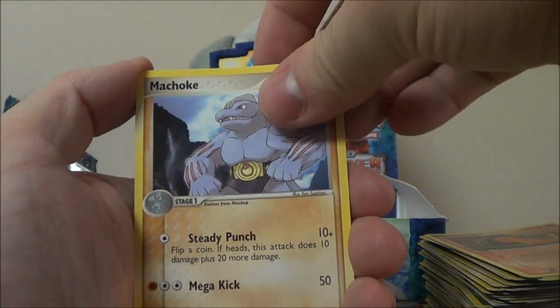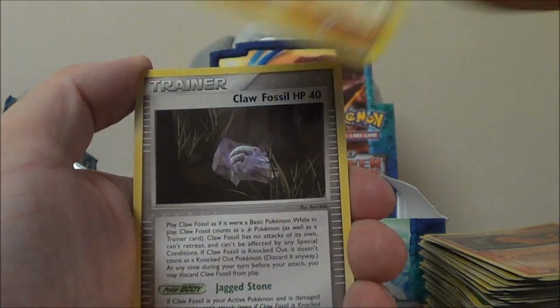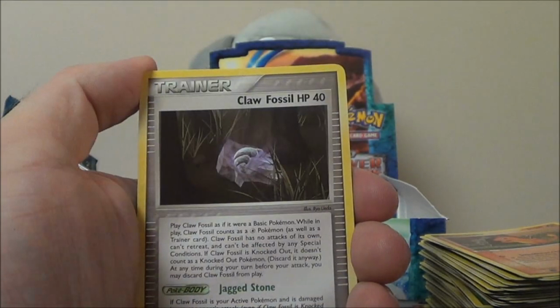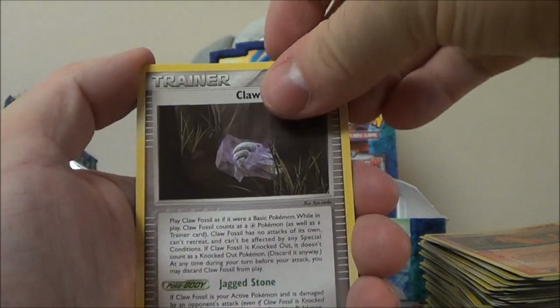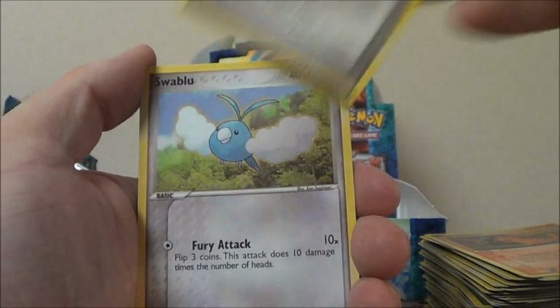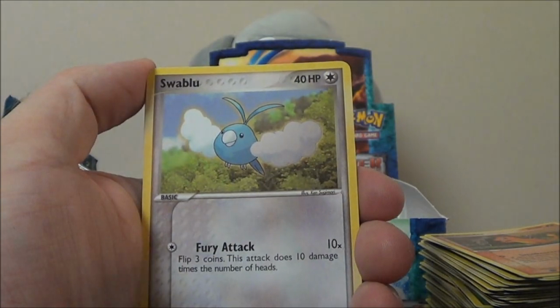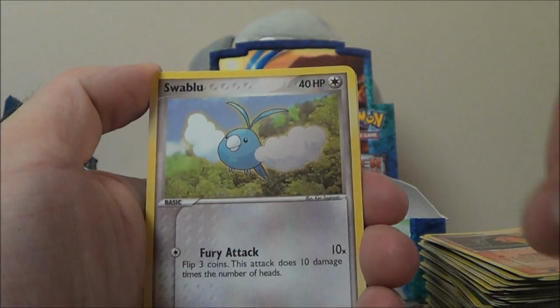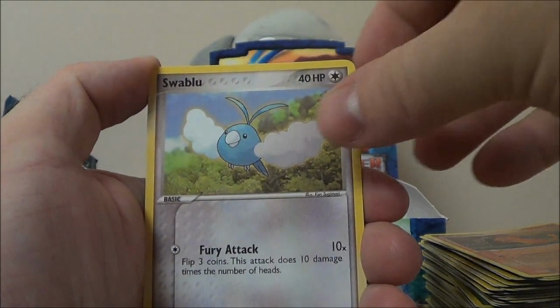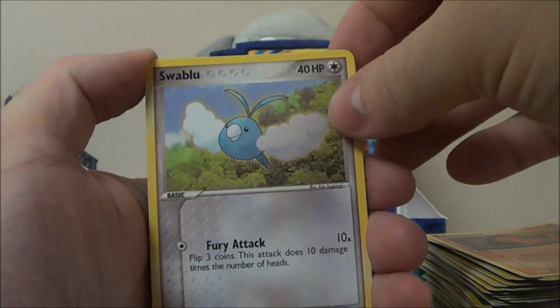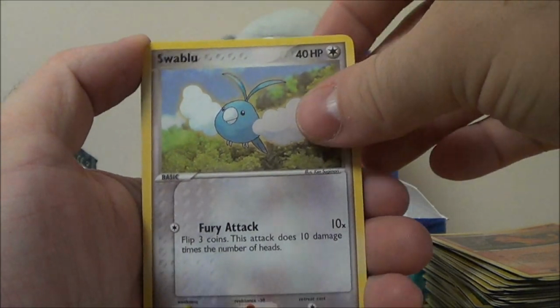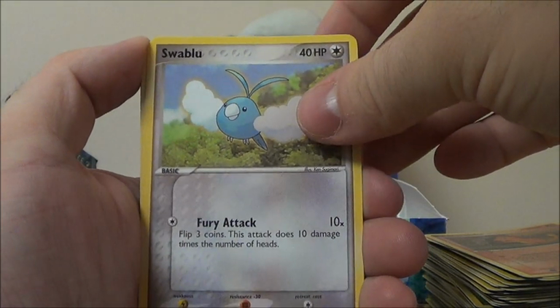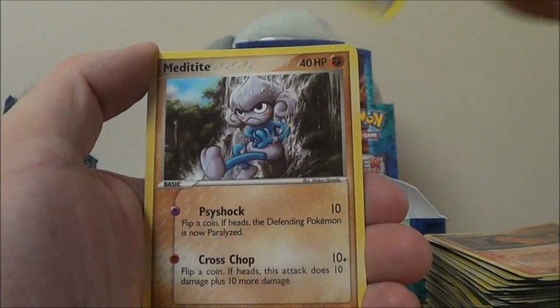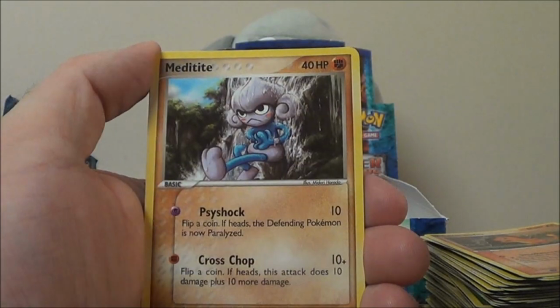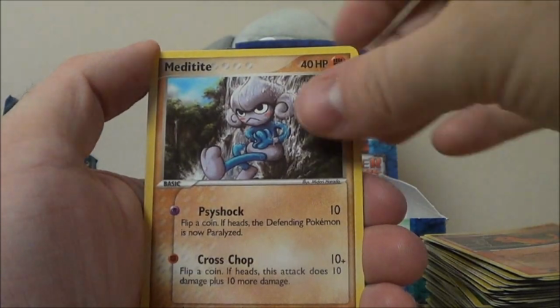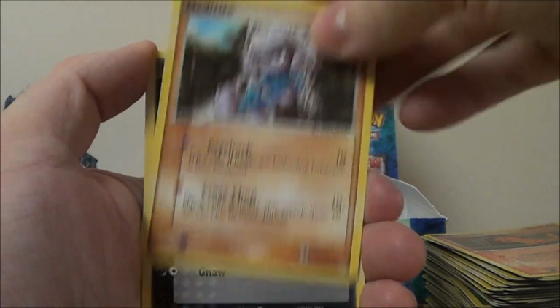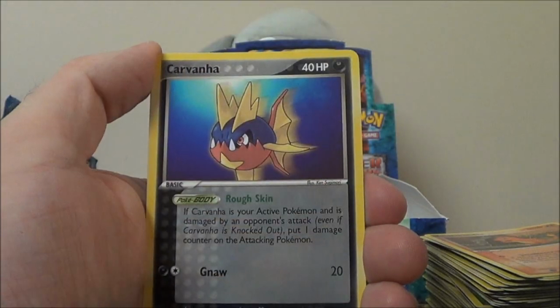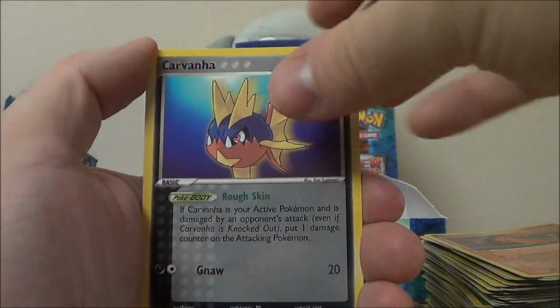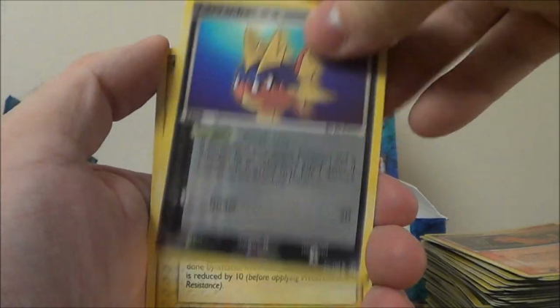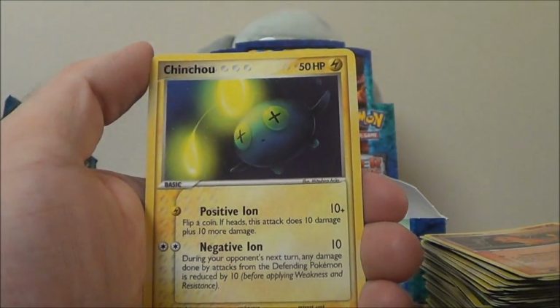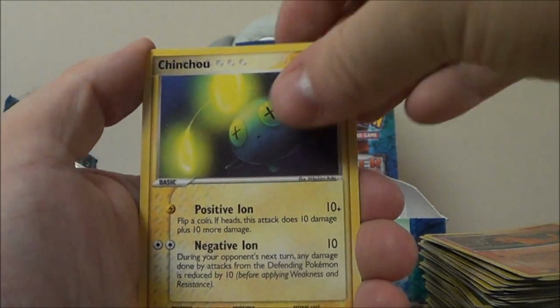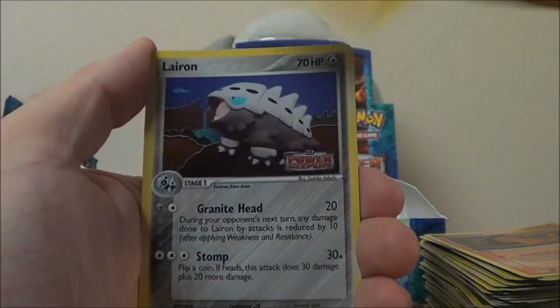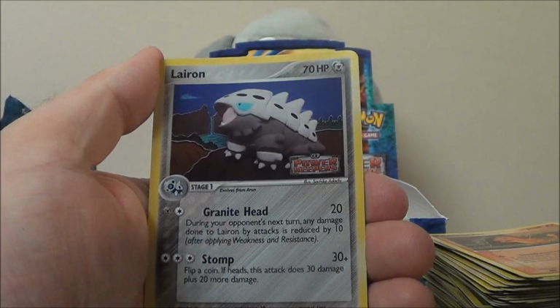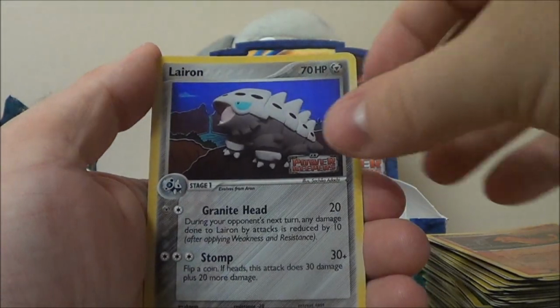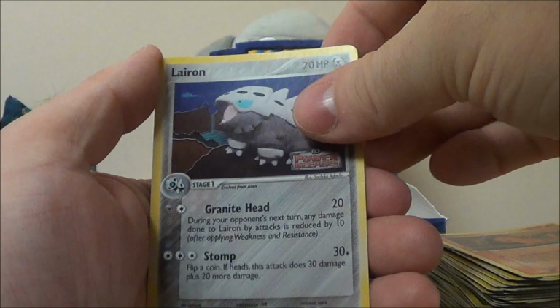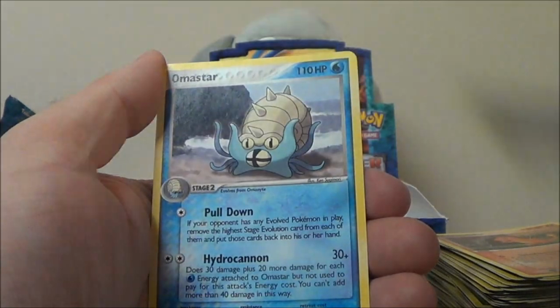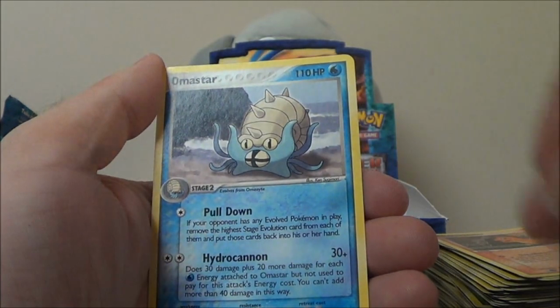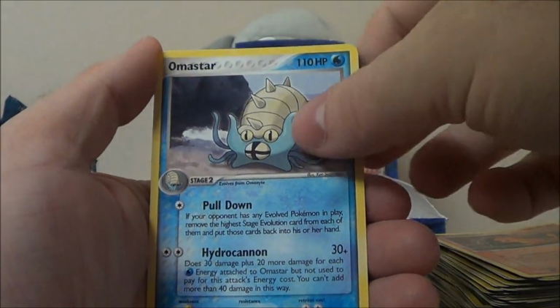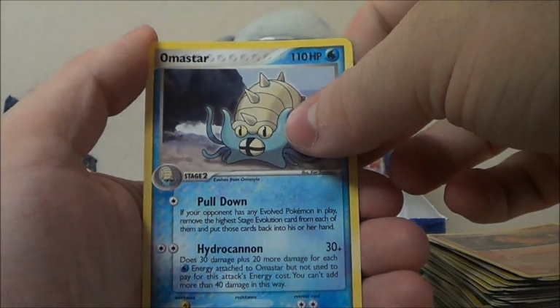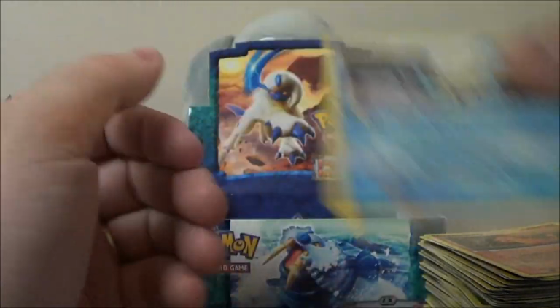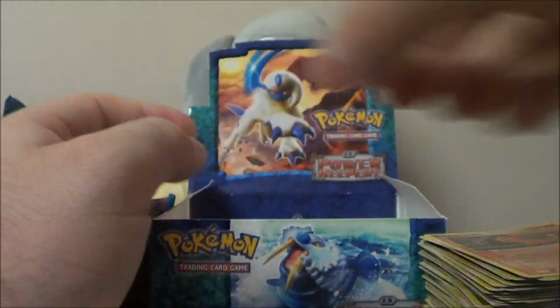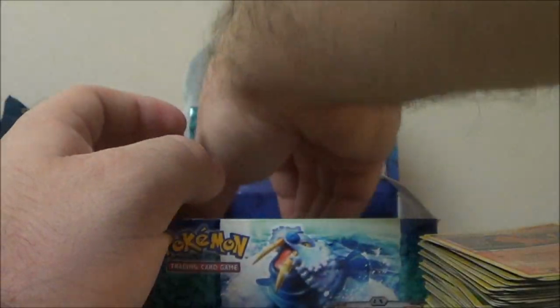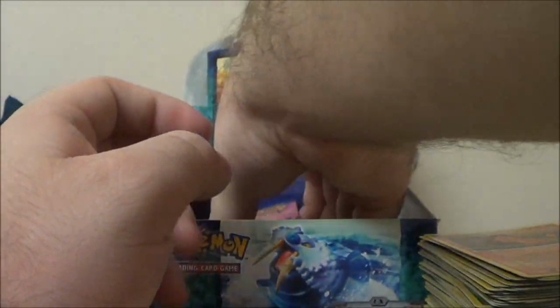Cacturne, Machoke, Claw Fossil. I would love a holo Charizard just to pull on camera for you guys. Swablu, Meditite, Carvanha, Chinchou. Reverse Lairon. And Omastar rare — which is new.